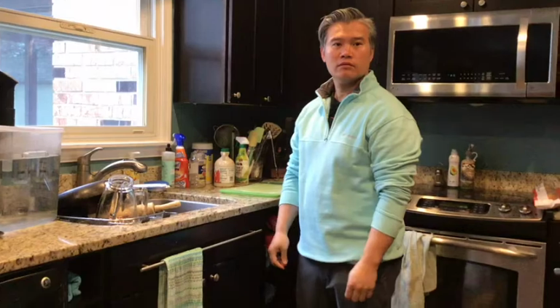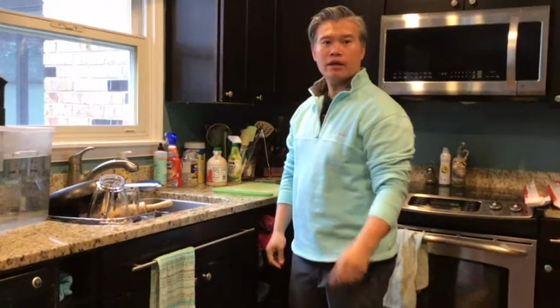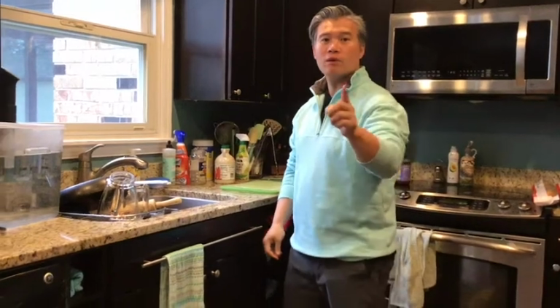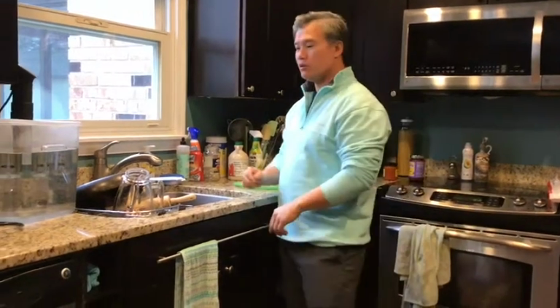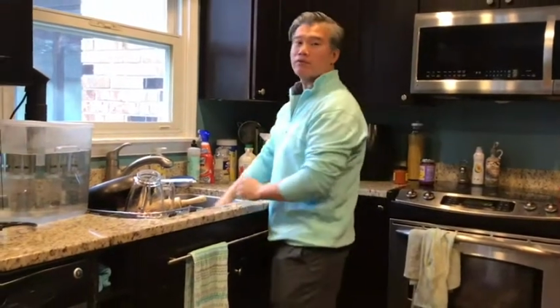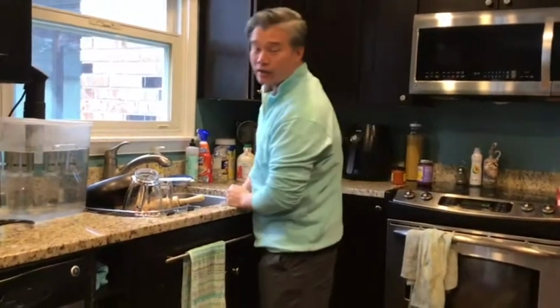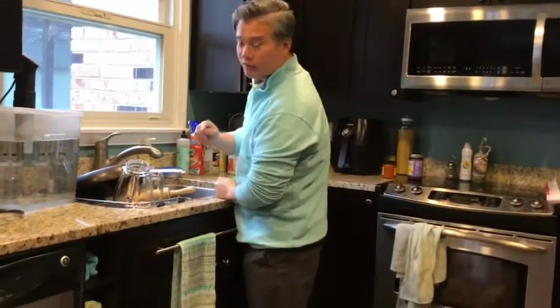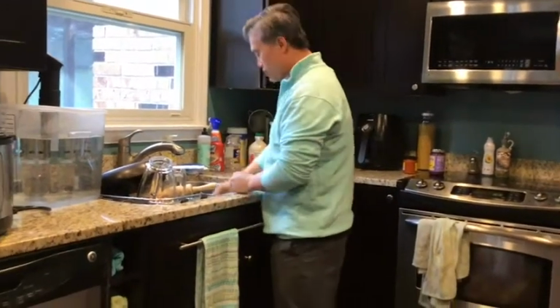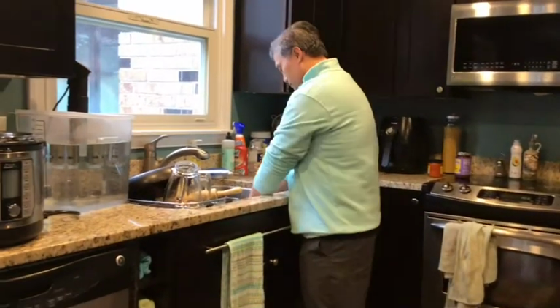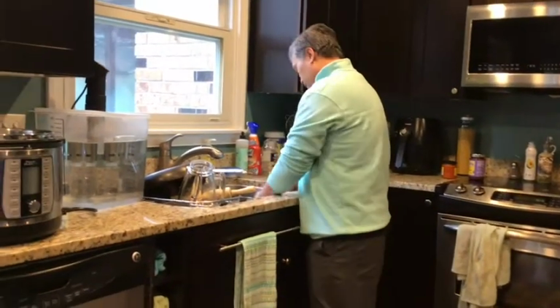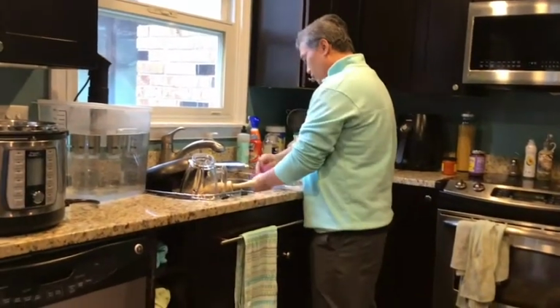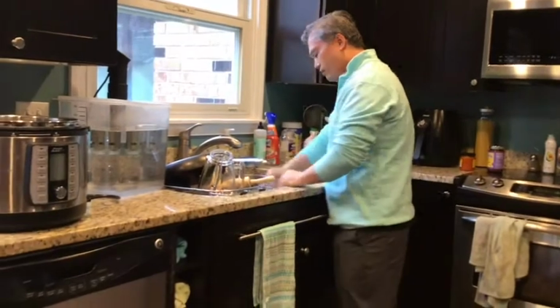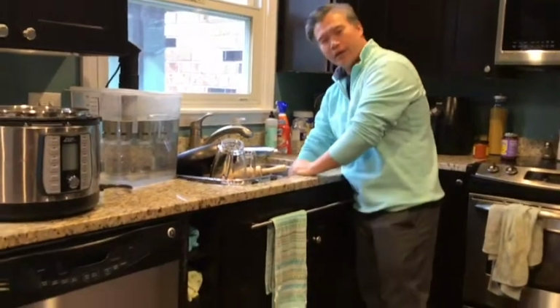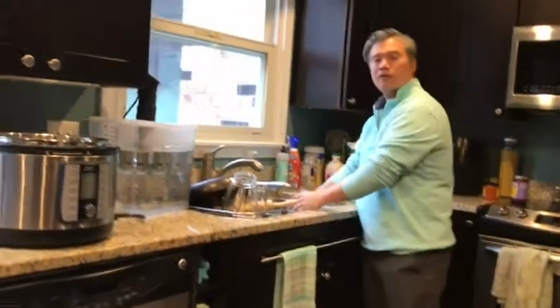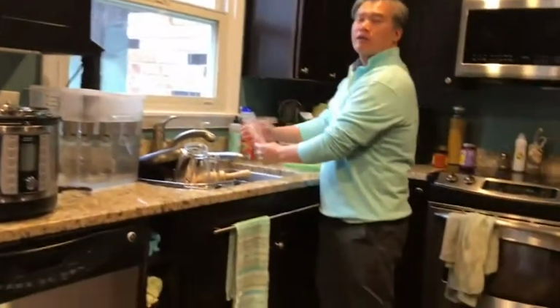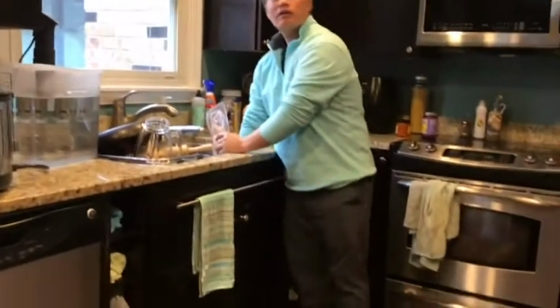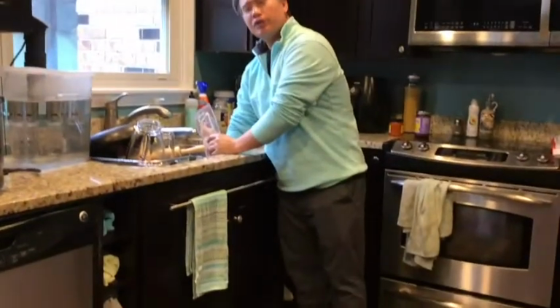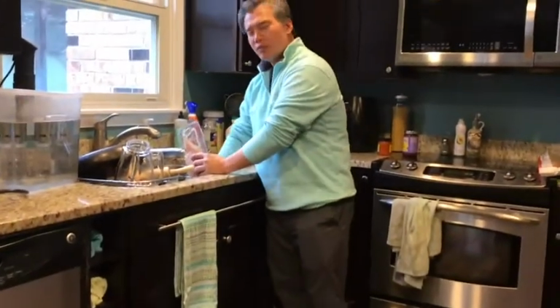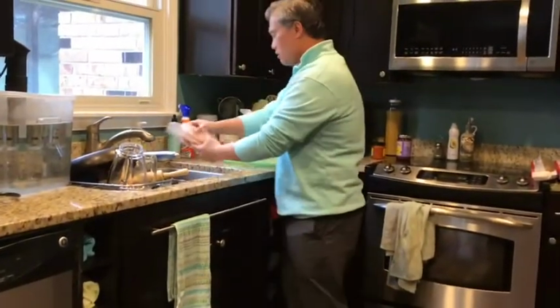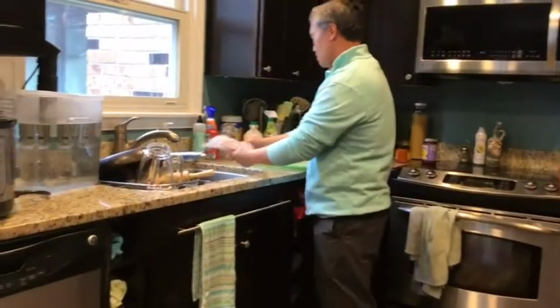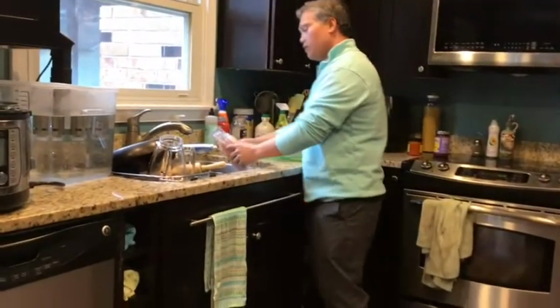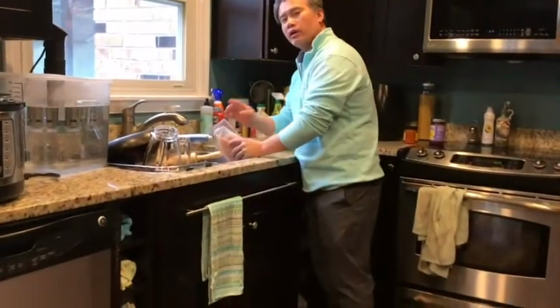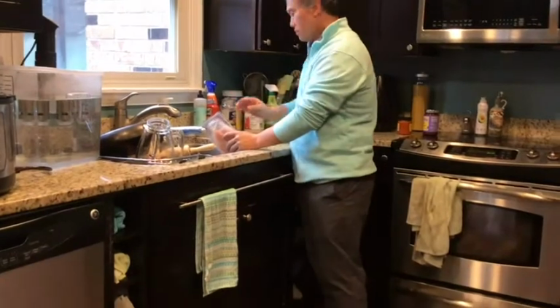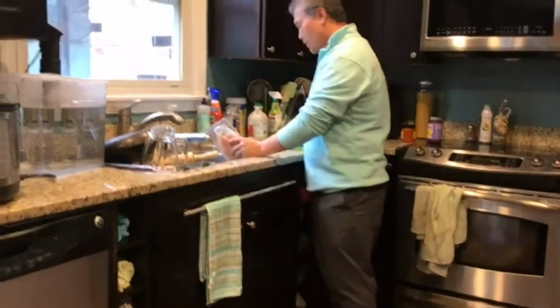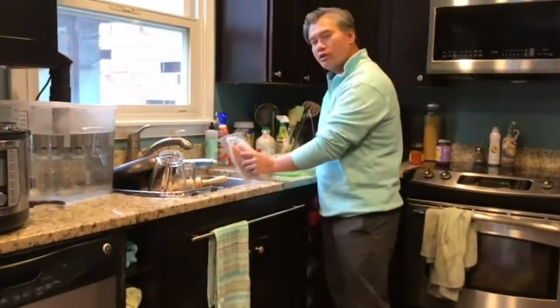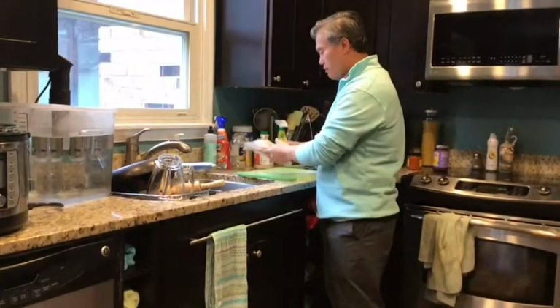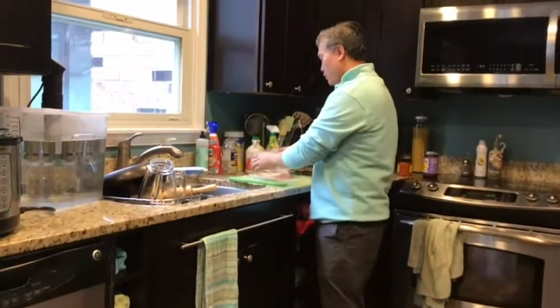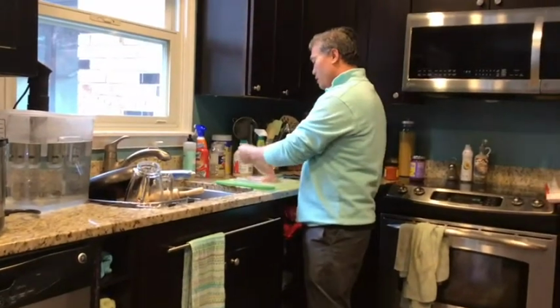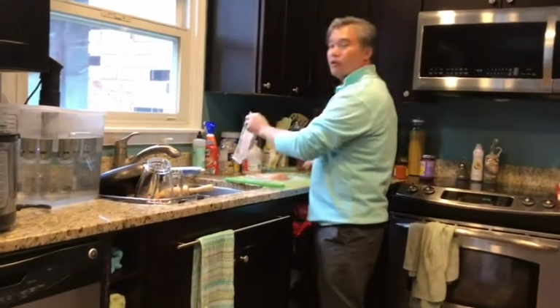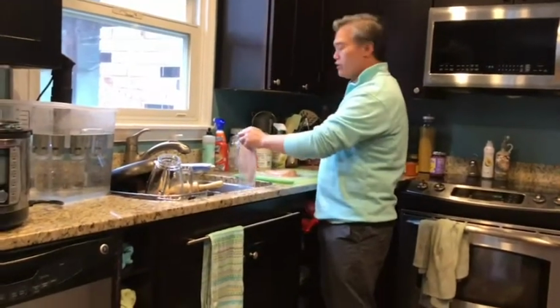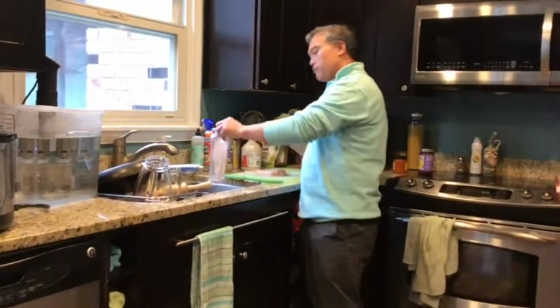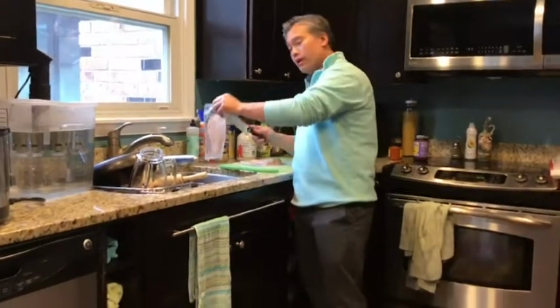Hey, welcome back to another Friday Family Meal. Today we're going to make chicken, but we're going to cheat and make it quick and look like a champ.